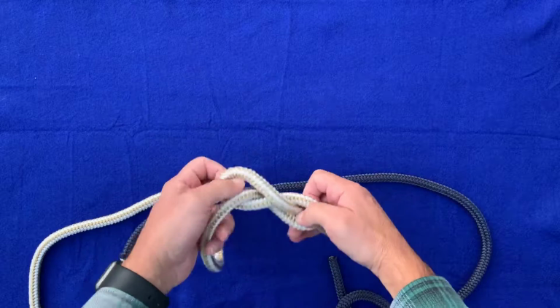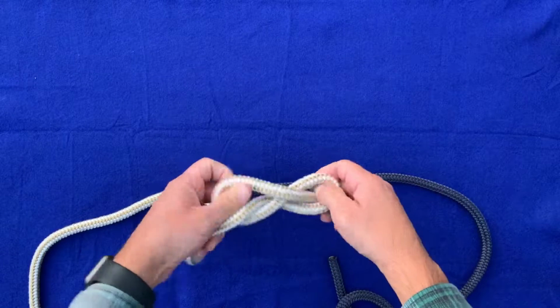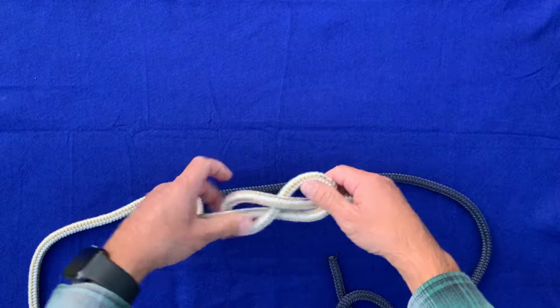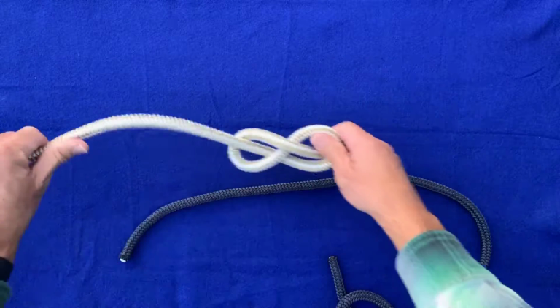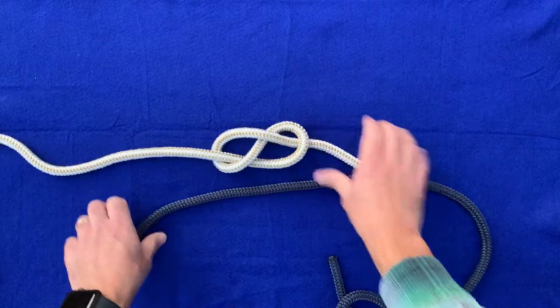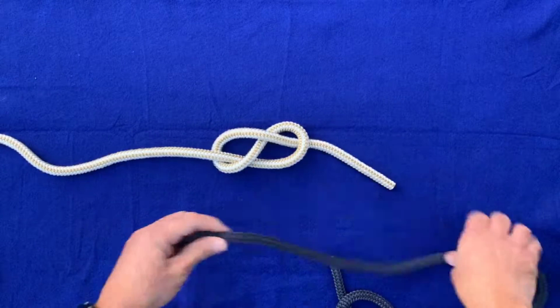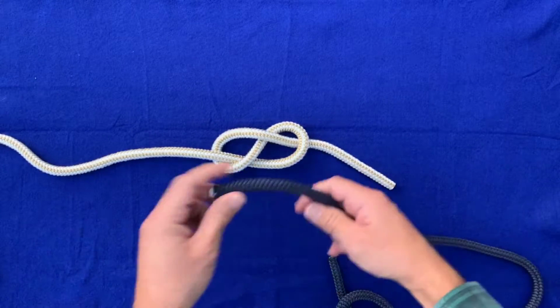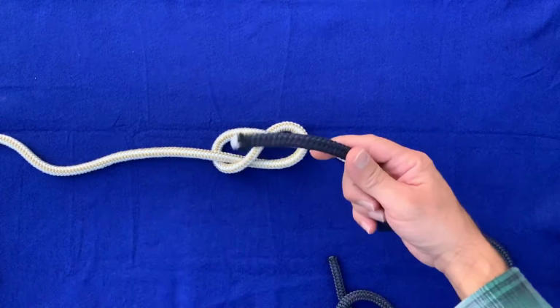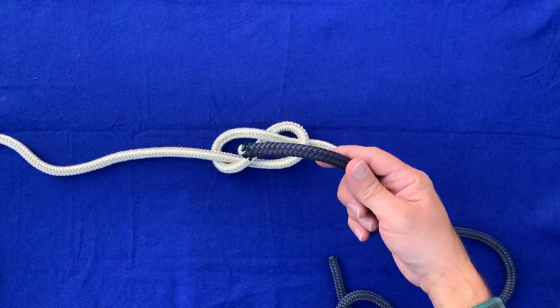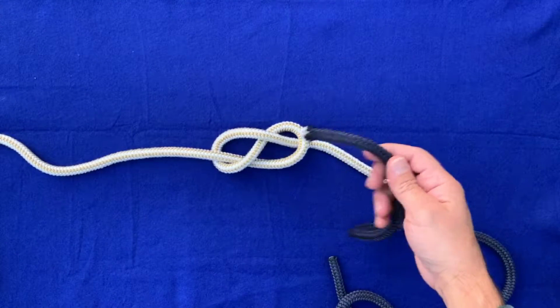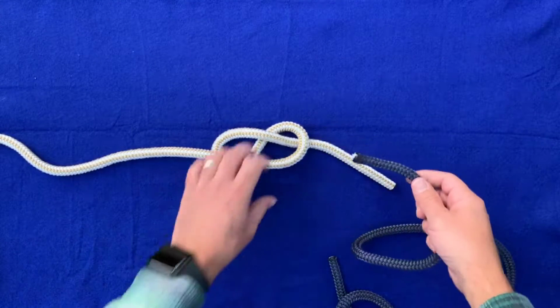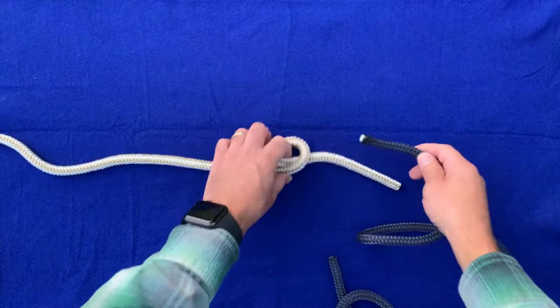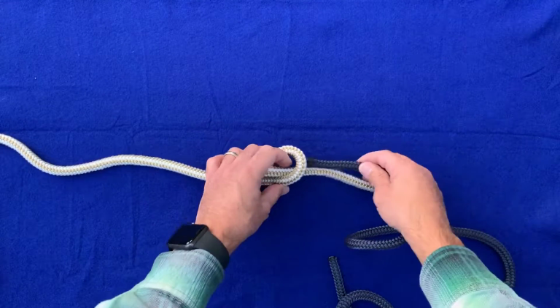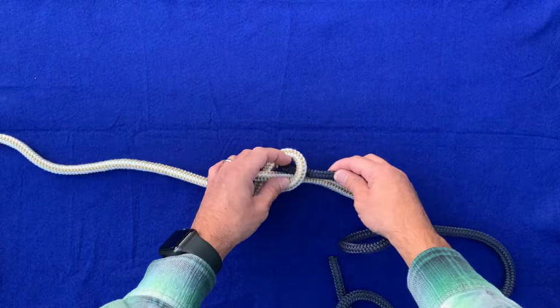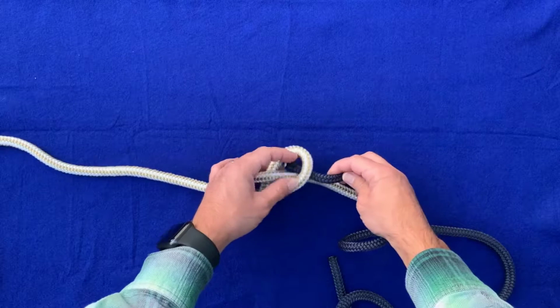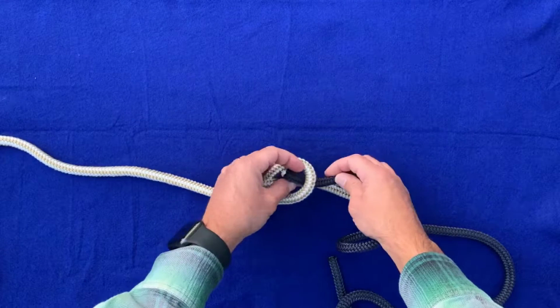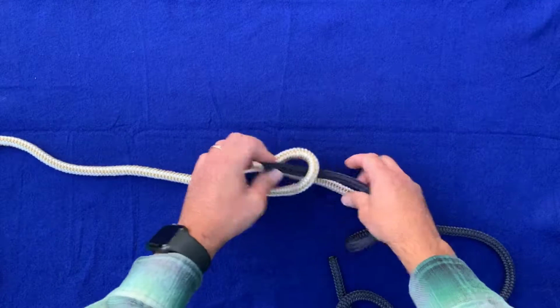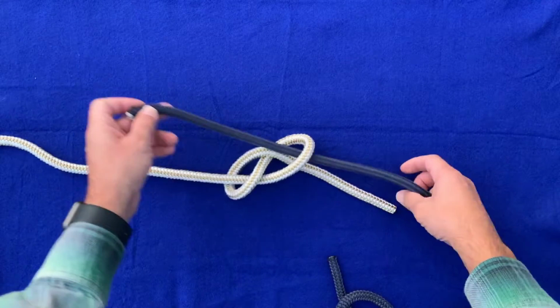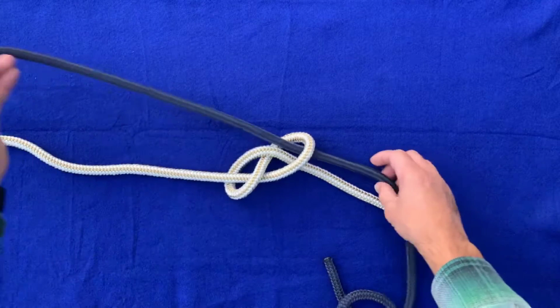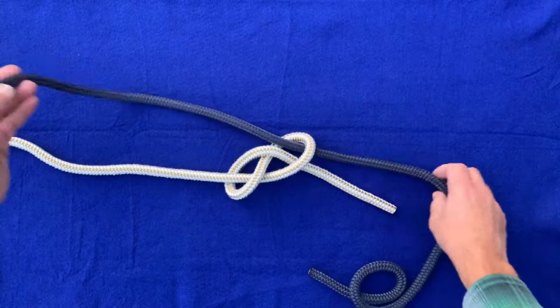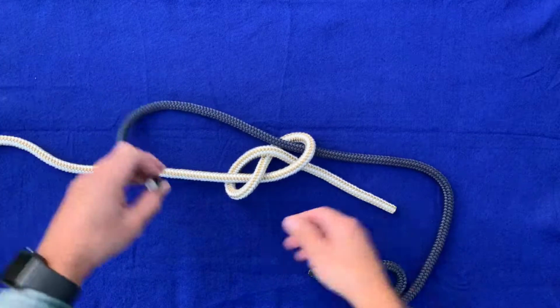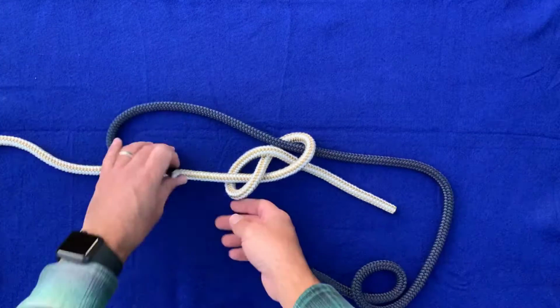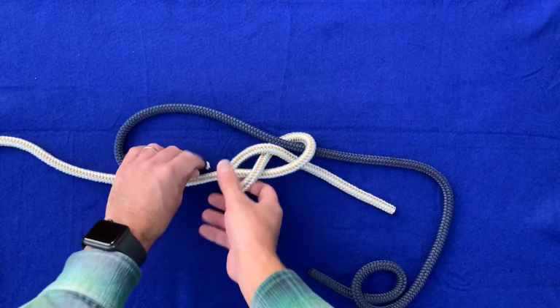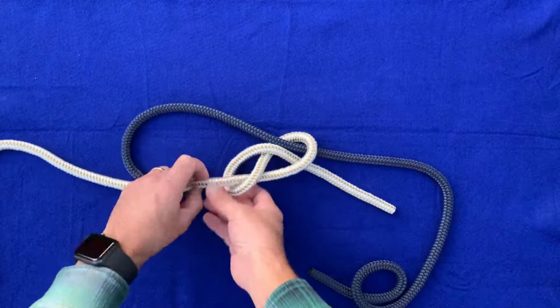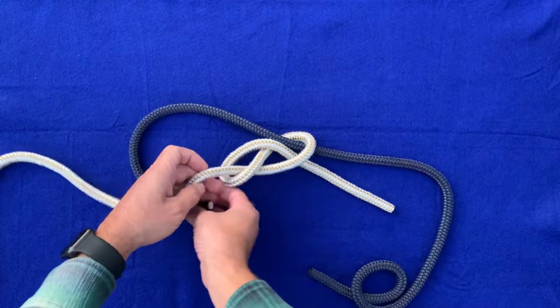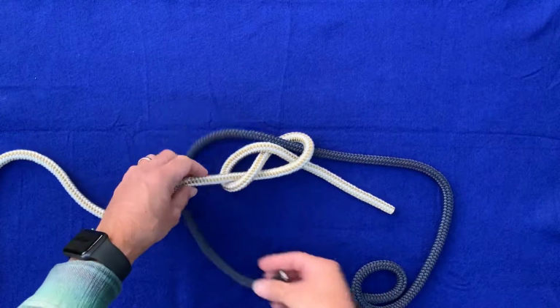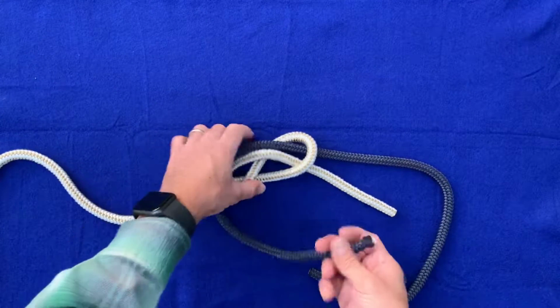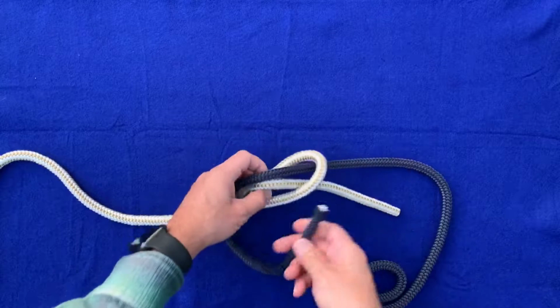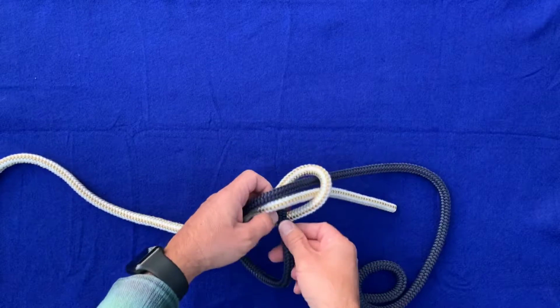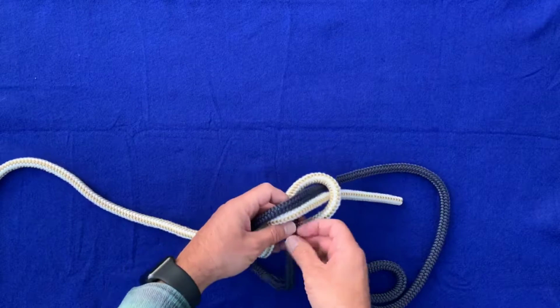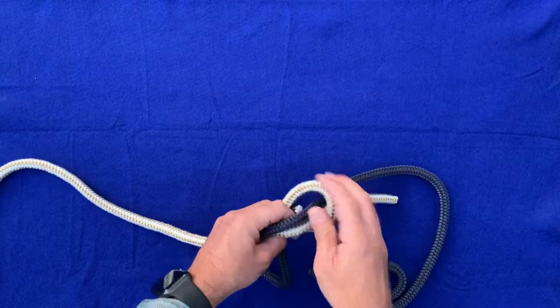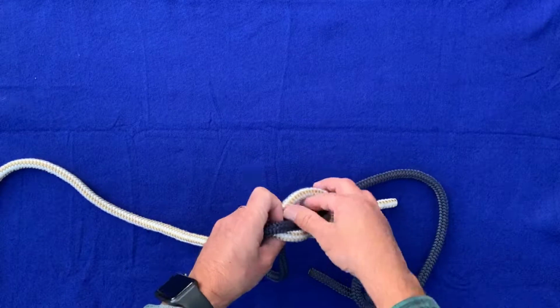We'll loosen it up a little bit because we're going to want to trace that through with this other rope. So we'll just start doing just that. Pull enough slack through where you can go all the way around and follow it through correctly.